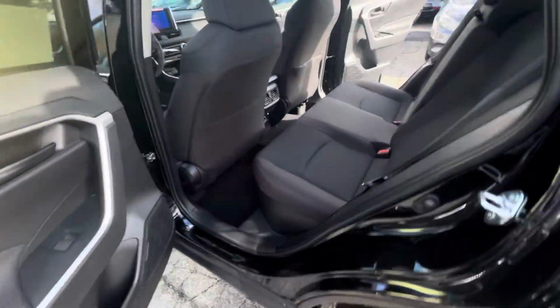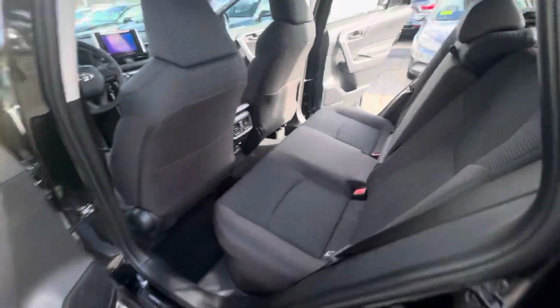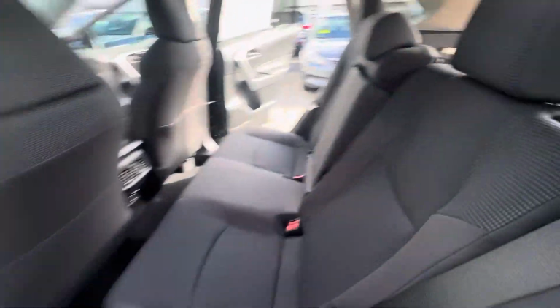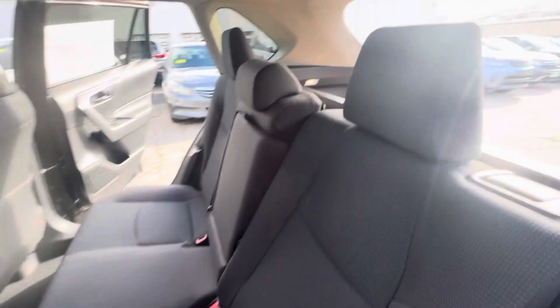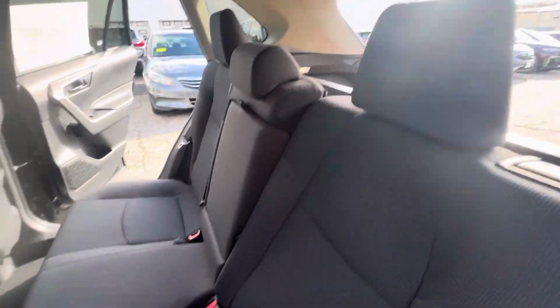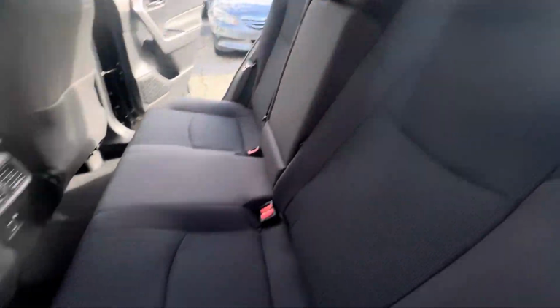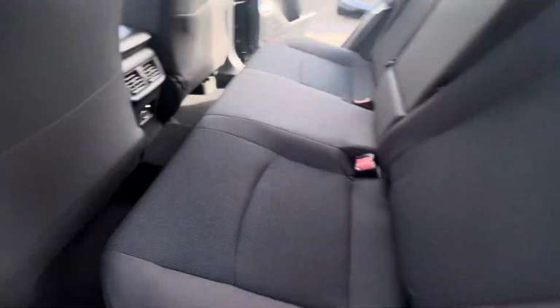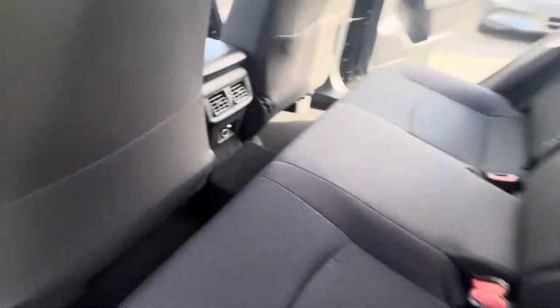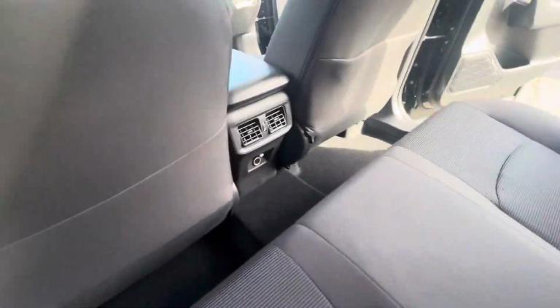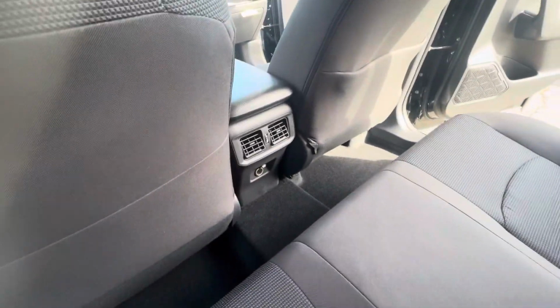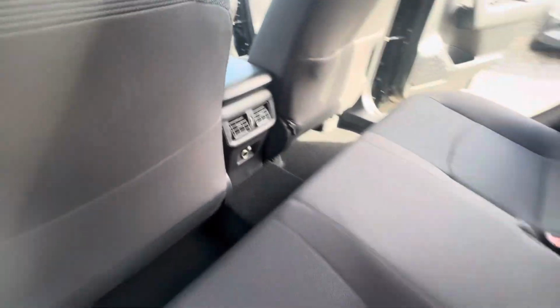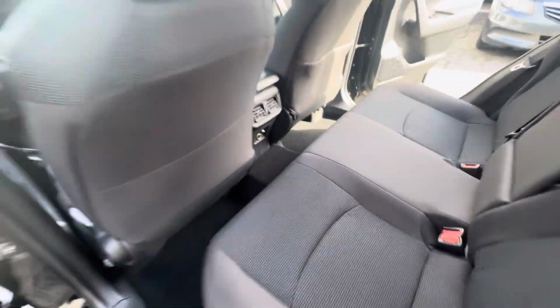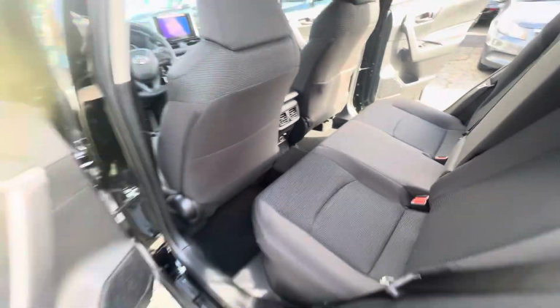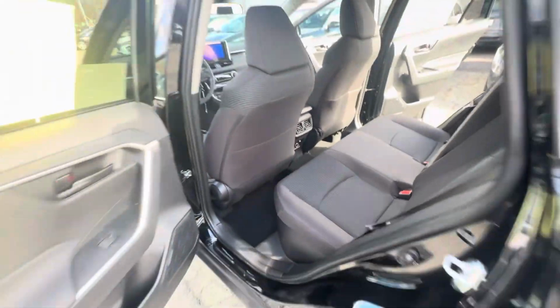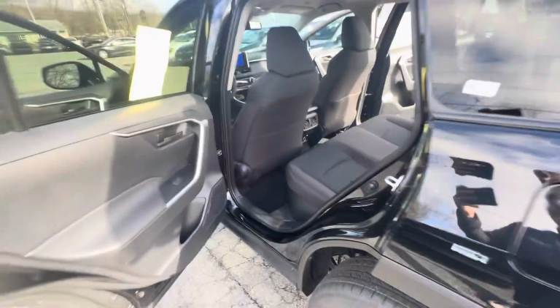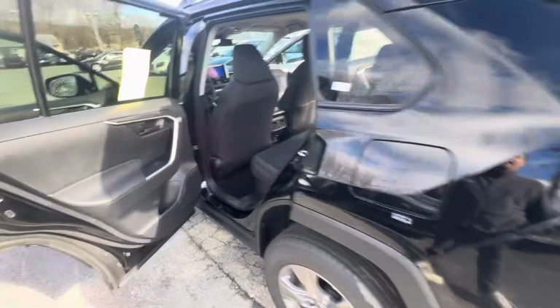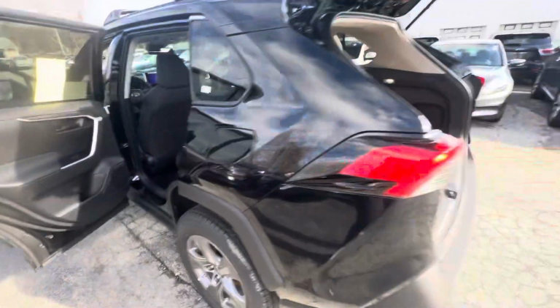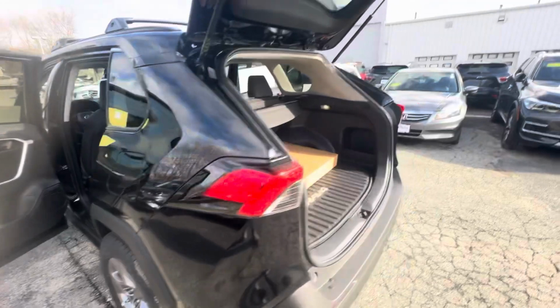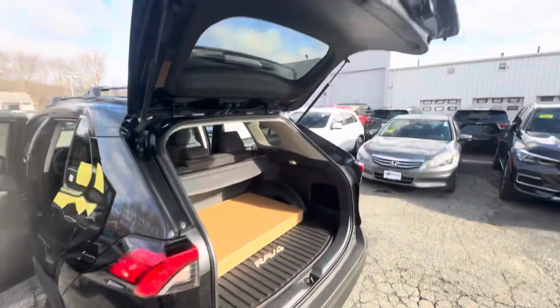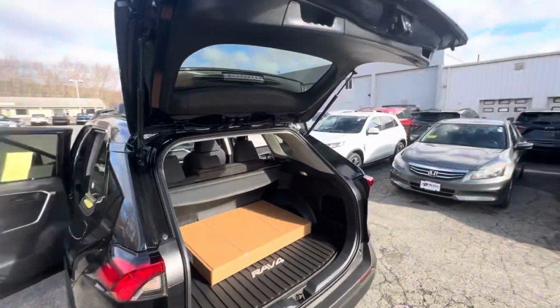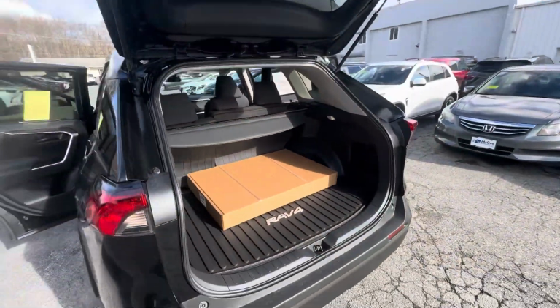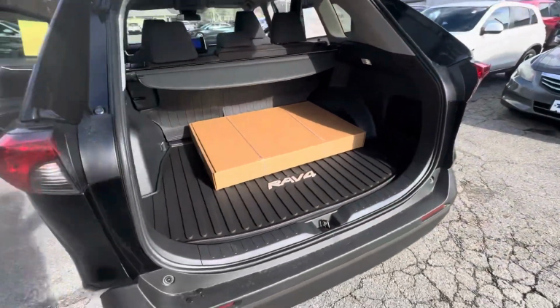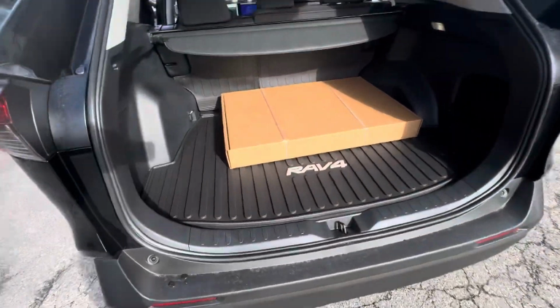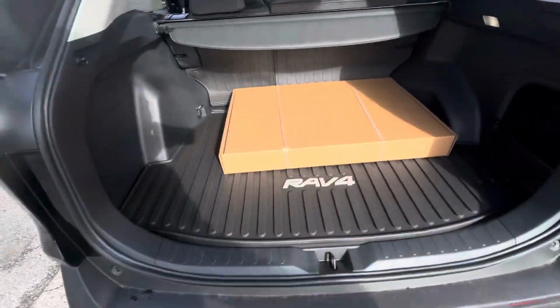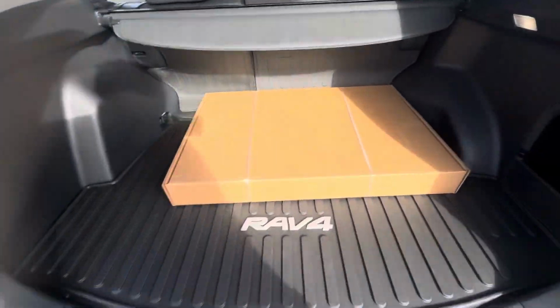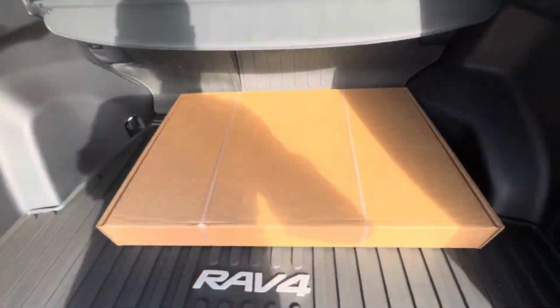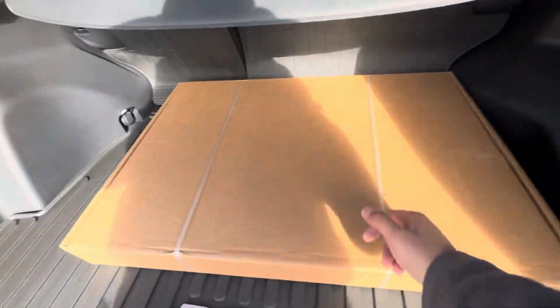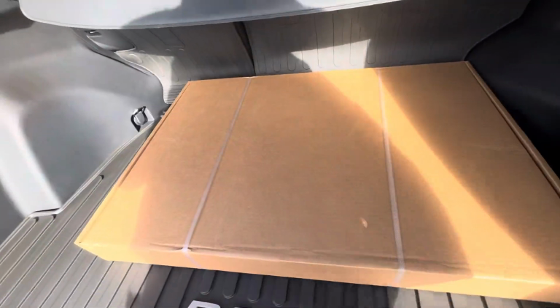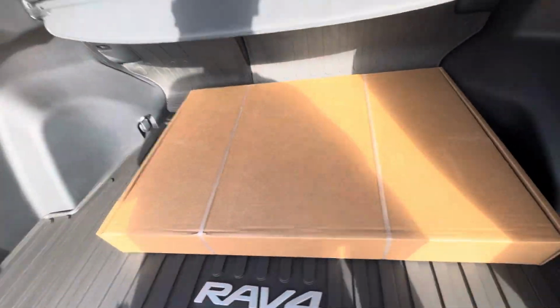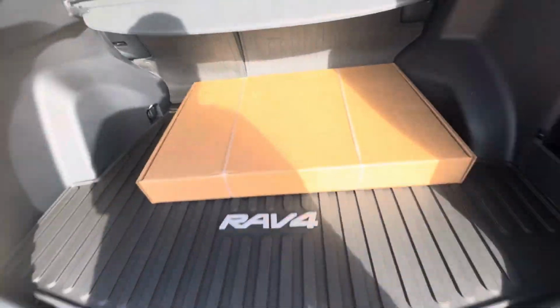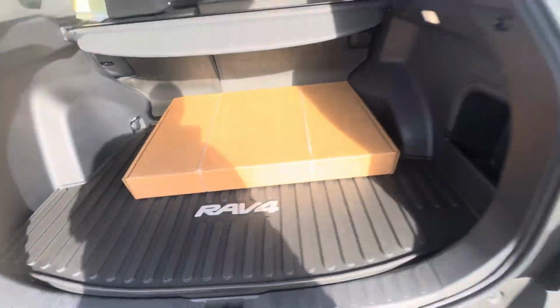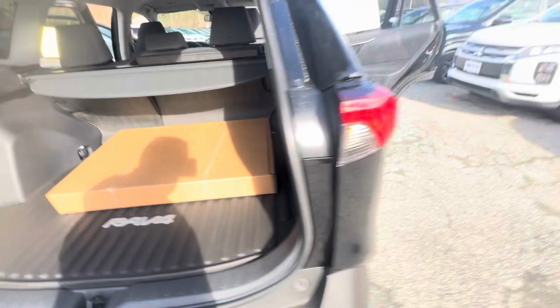Now here in the back you have your second row as well with your AC vents, and then you do have a manual tailgate, but you do get all-season mats for the front and all-season mats for the back as well.